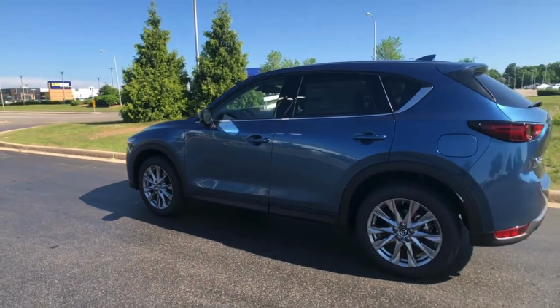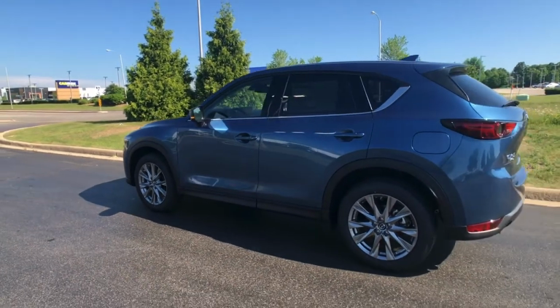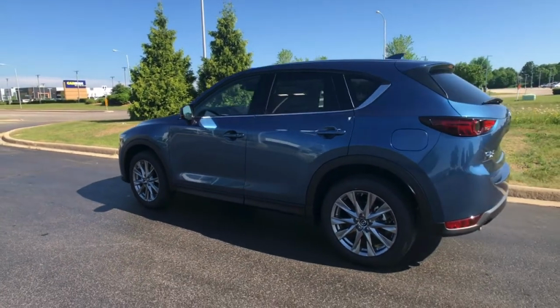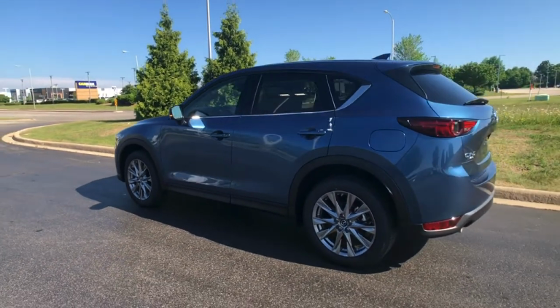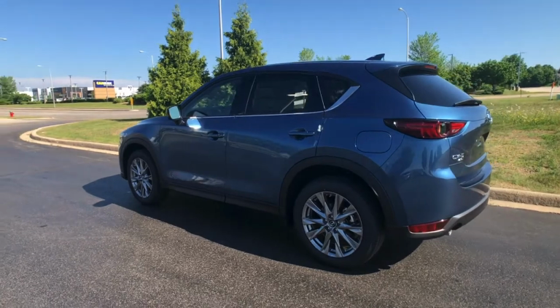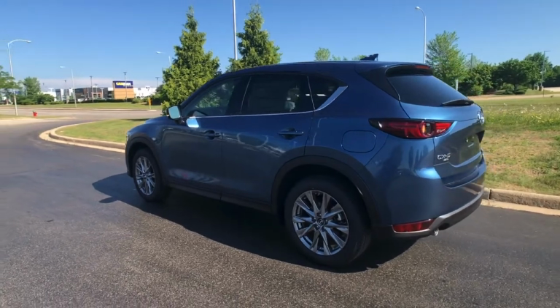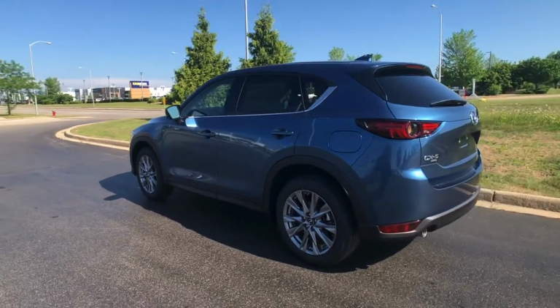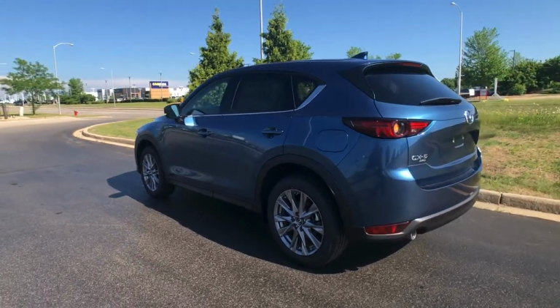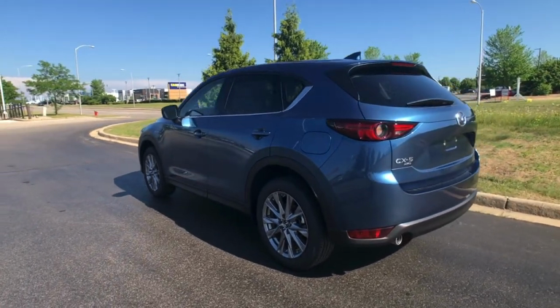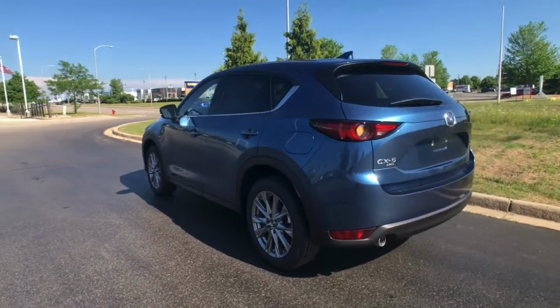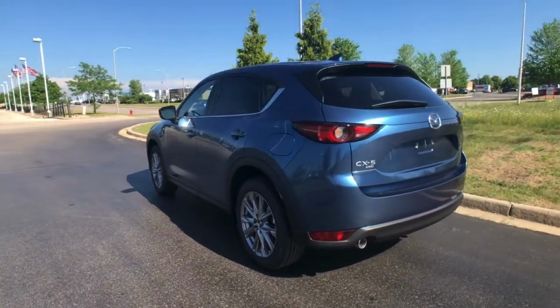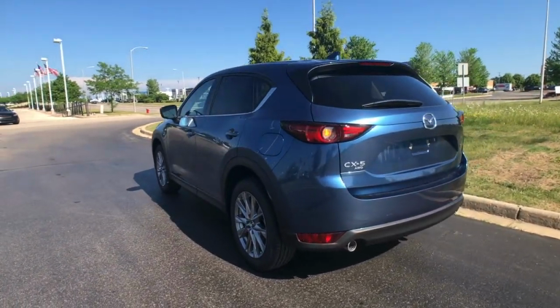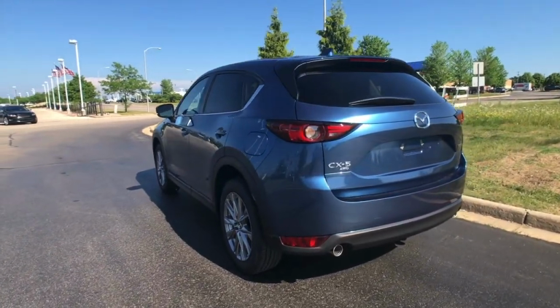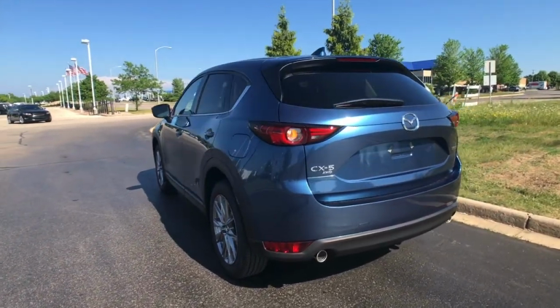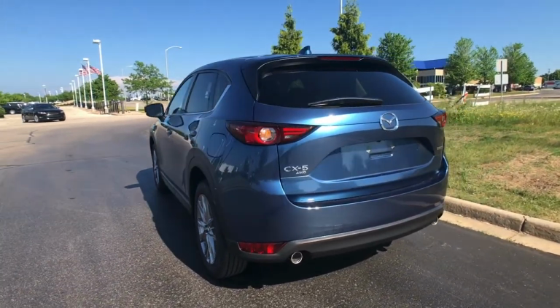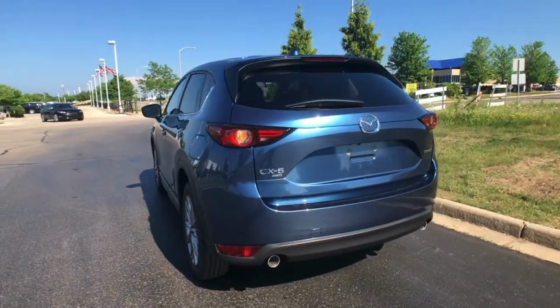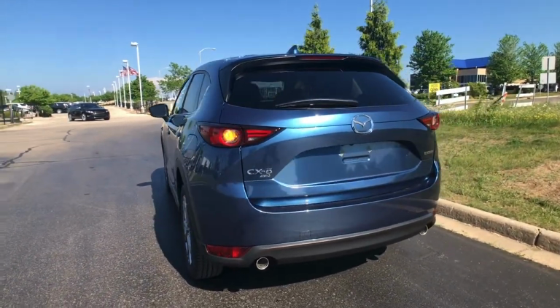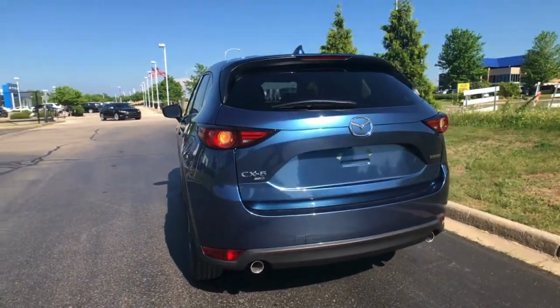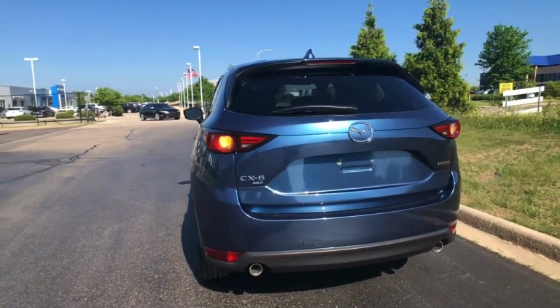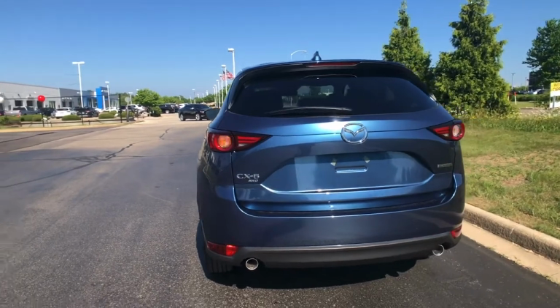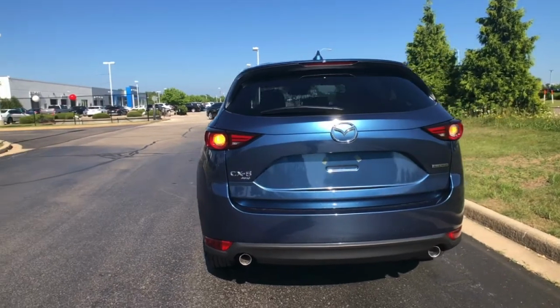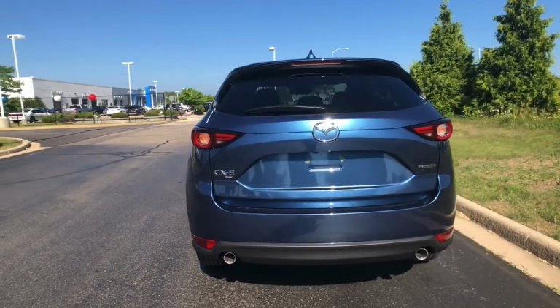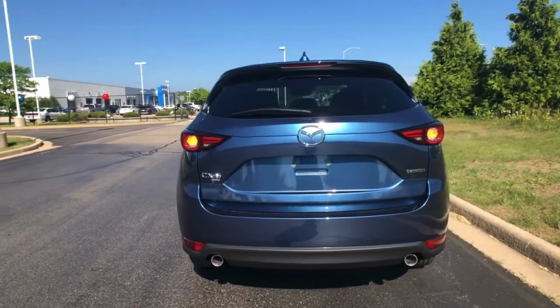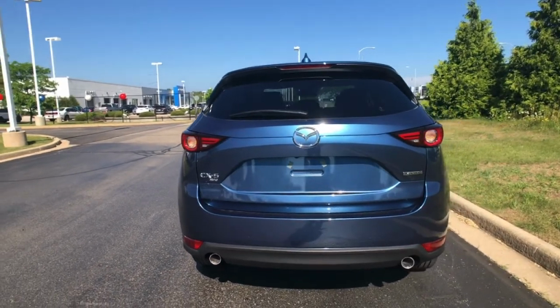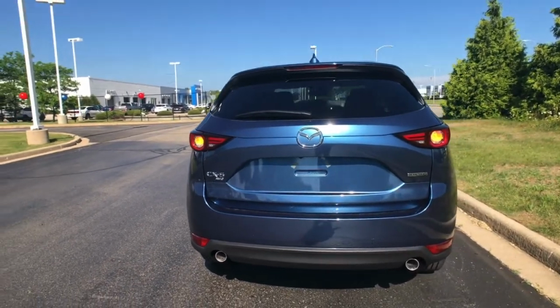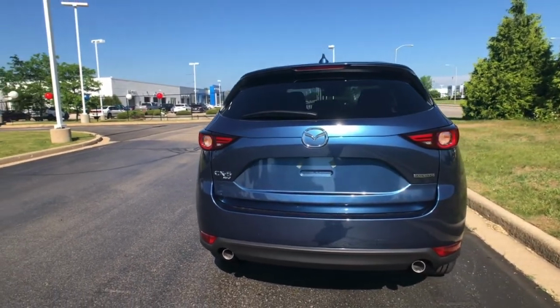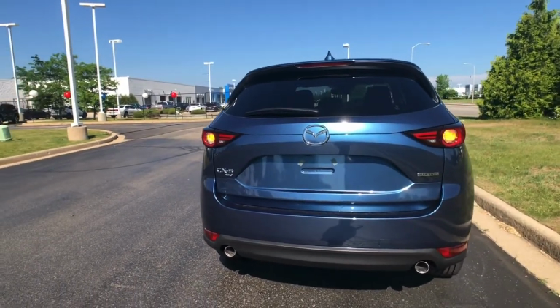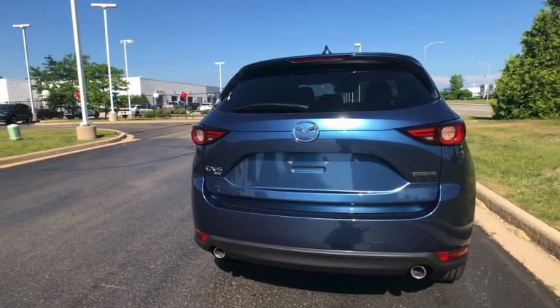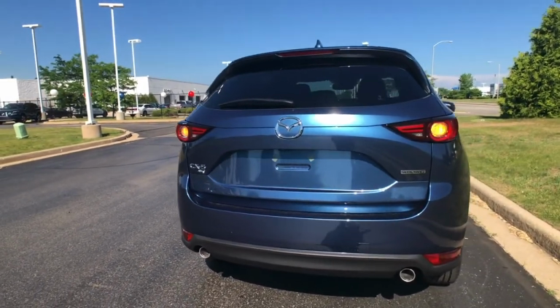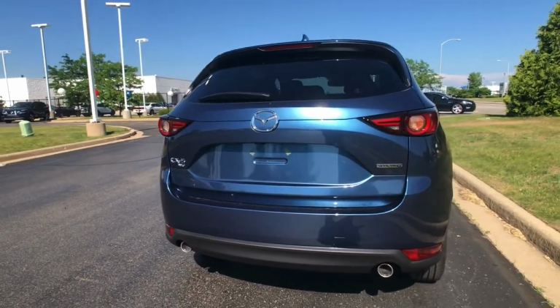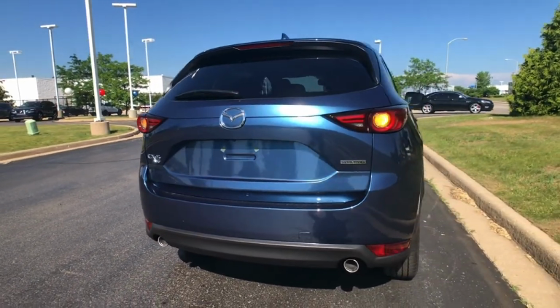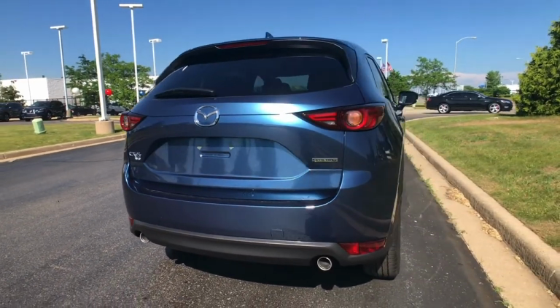Keep in mind that the theft deterrent system will not function unless you properly arm your vehicle. So before you leave your car, make sure you lock all your doors, close all your windows, sunroof, and liftgate before locking your vehicle.